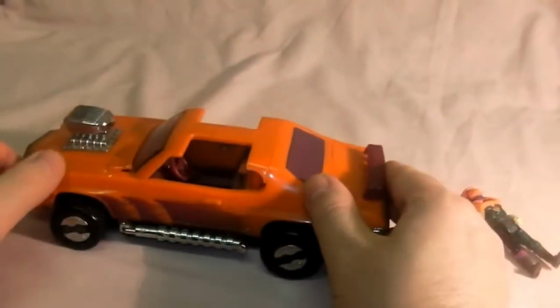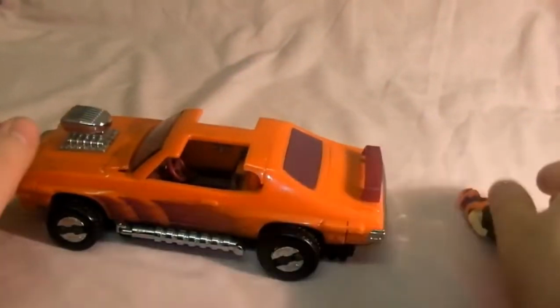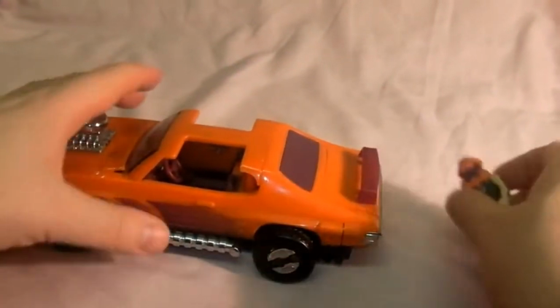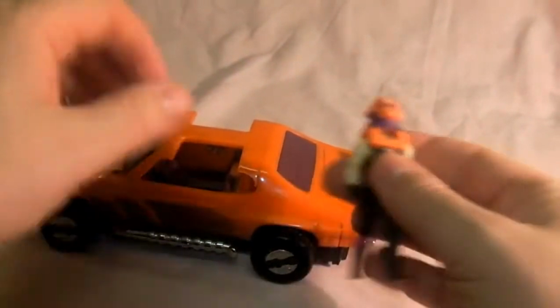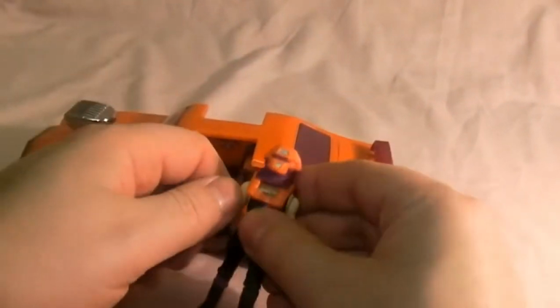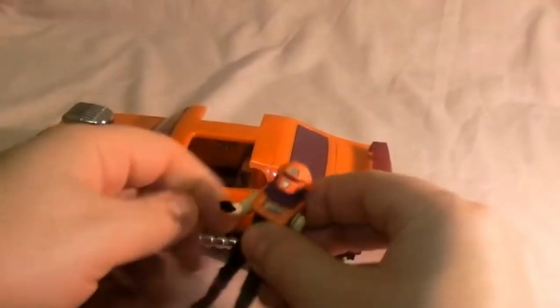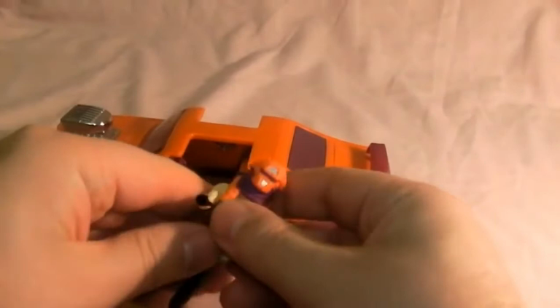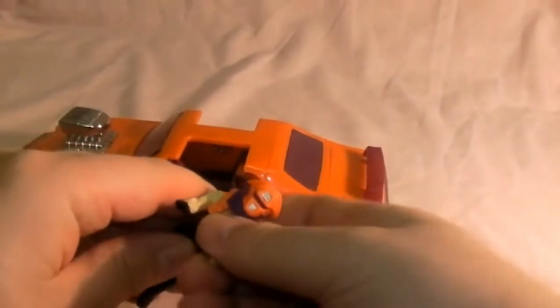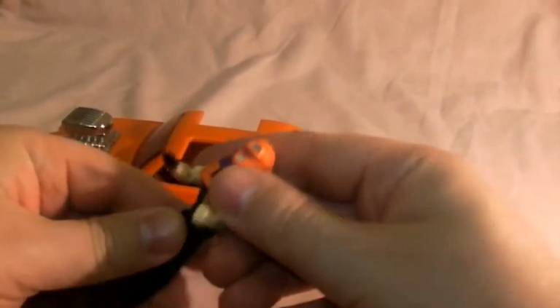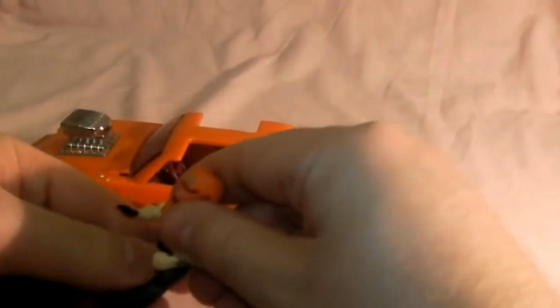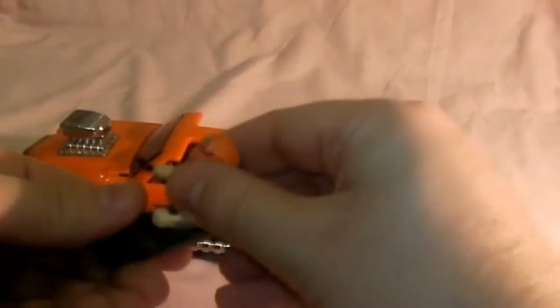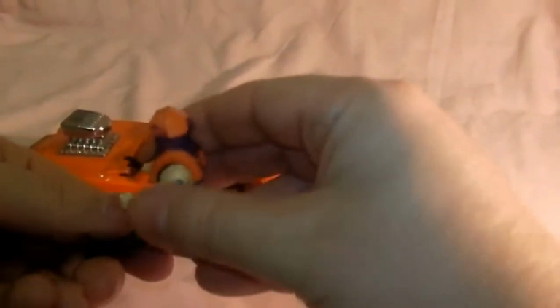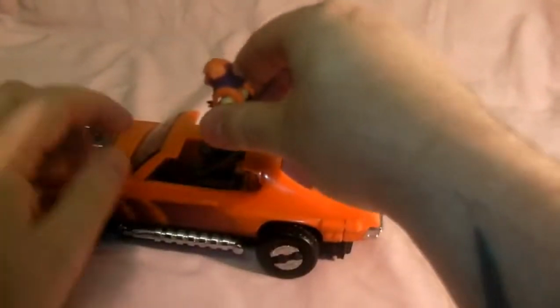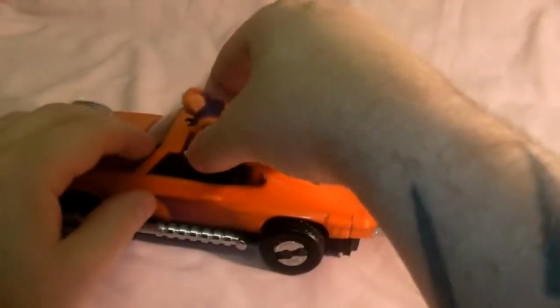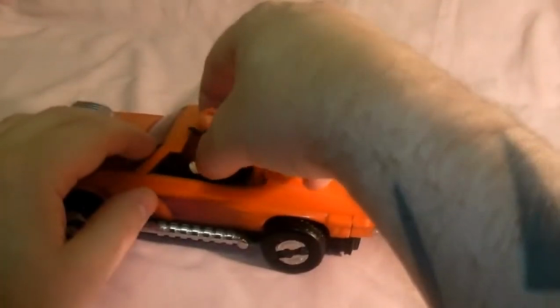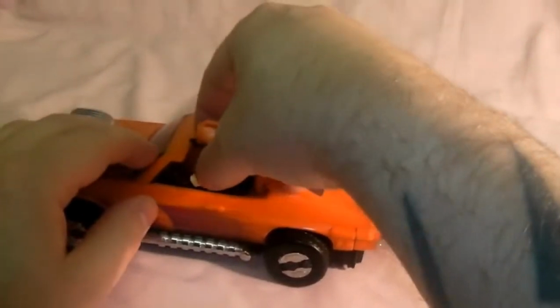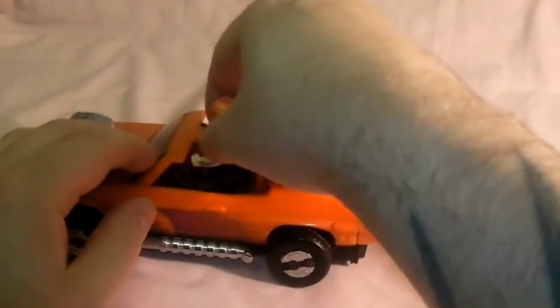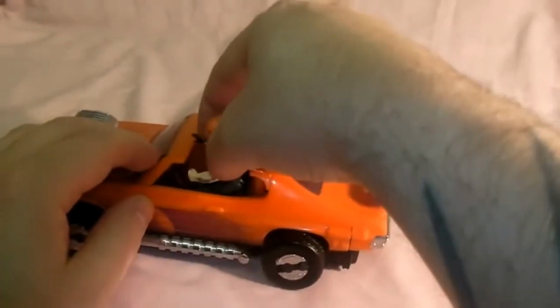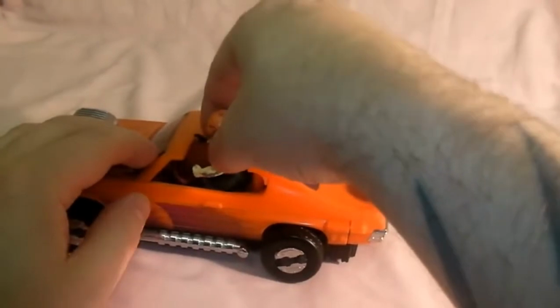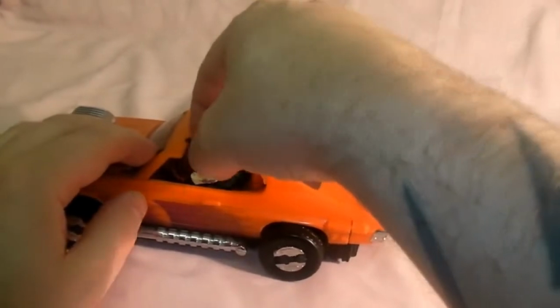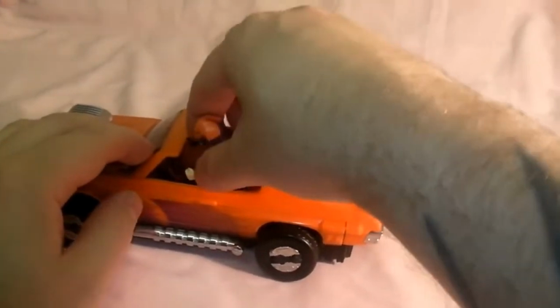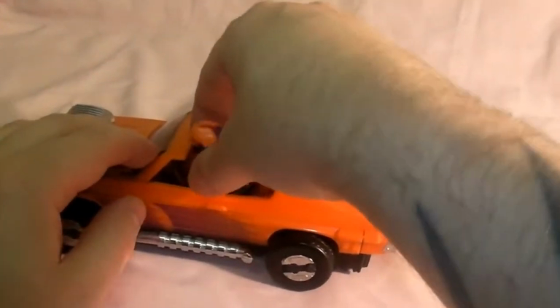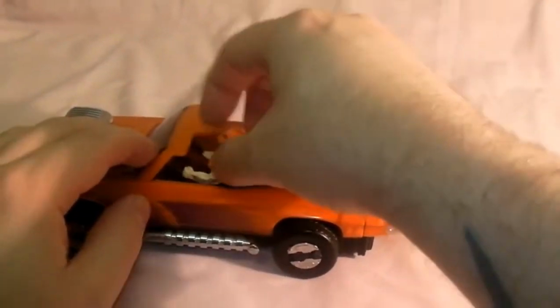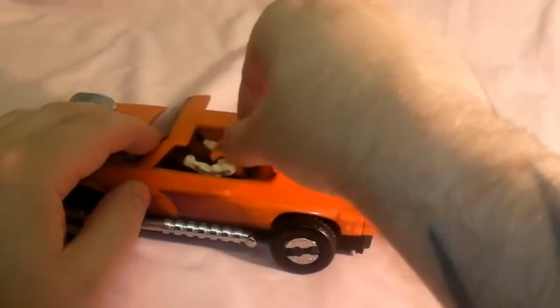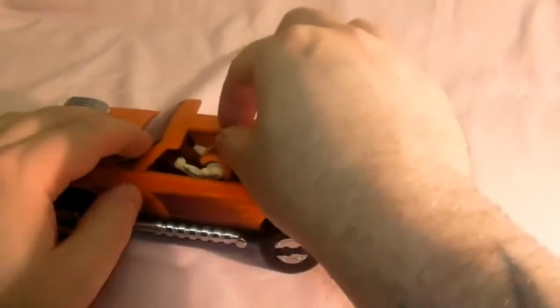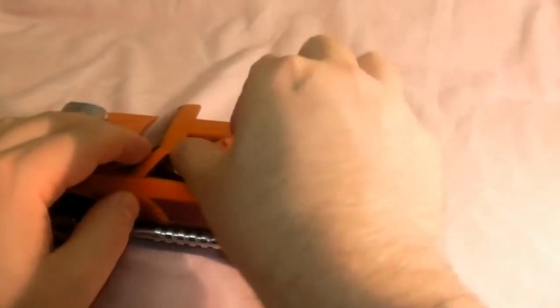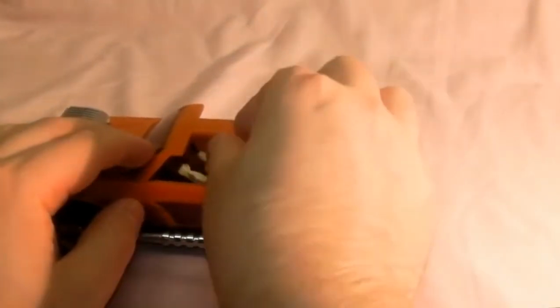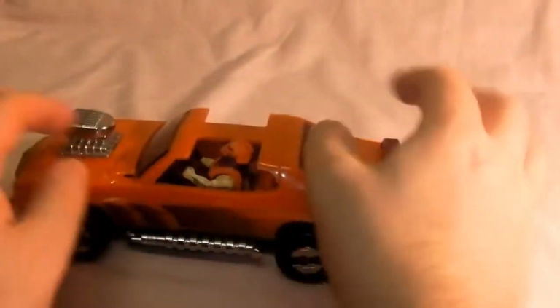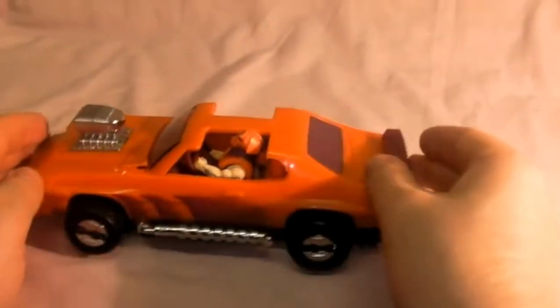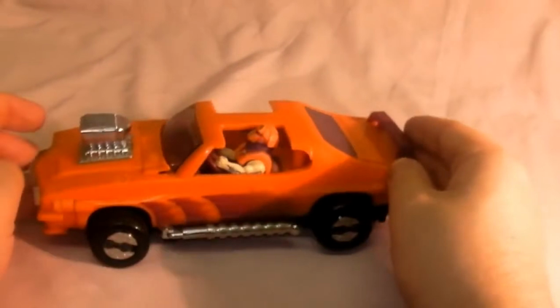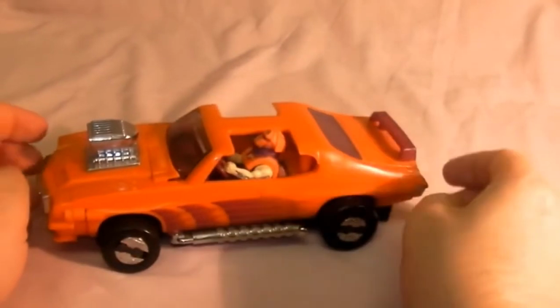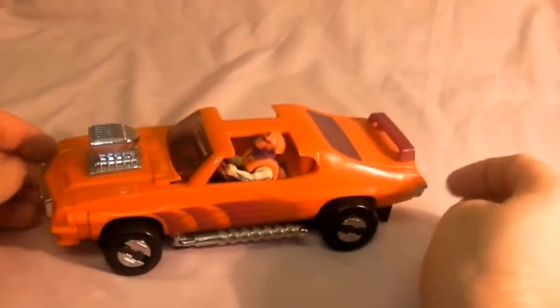That's that. Now put Bruno in his vehicle. He finally goes in - there we go, goes in quite easy. It looks quite cool.